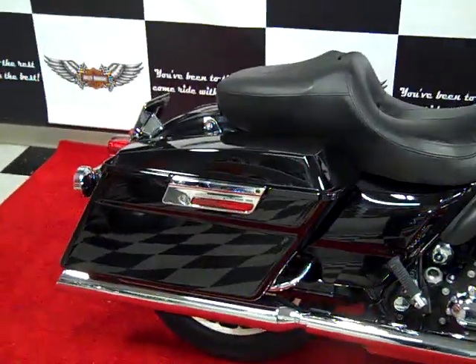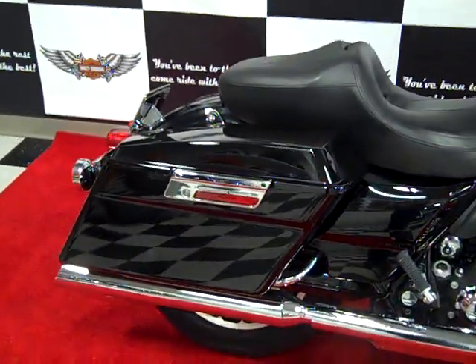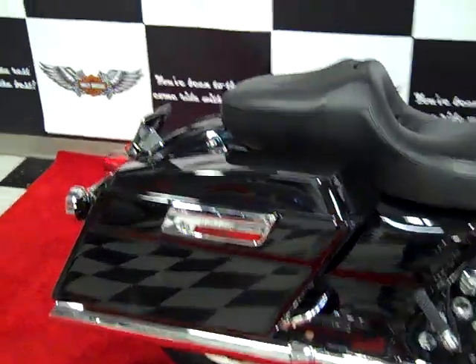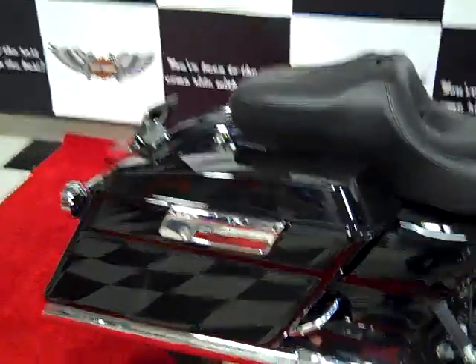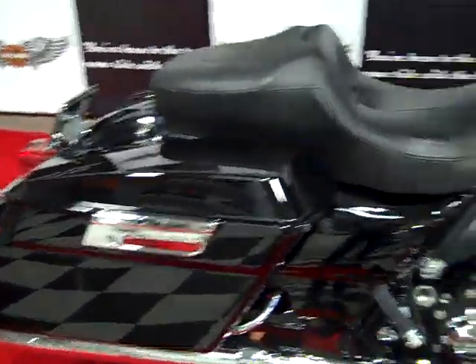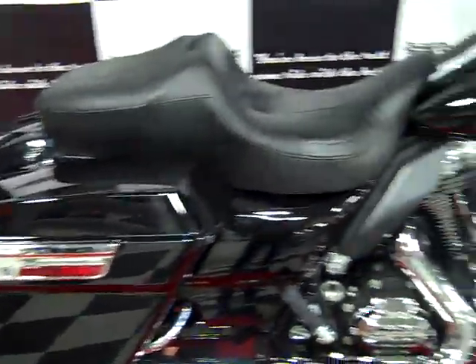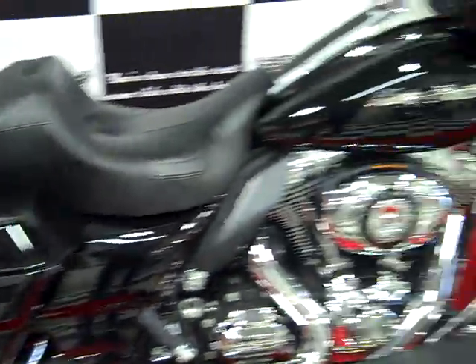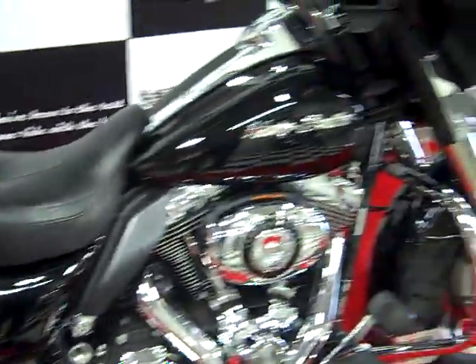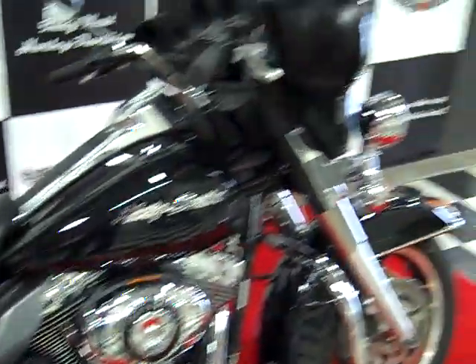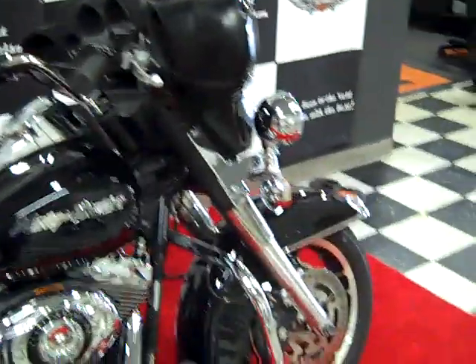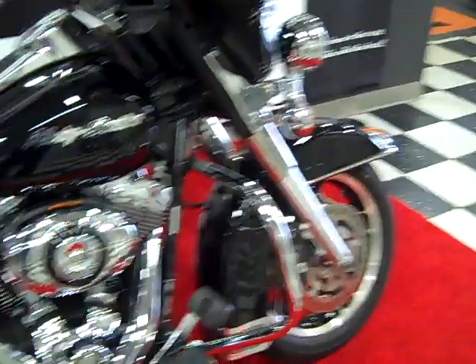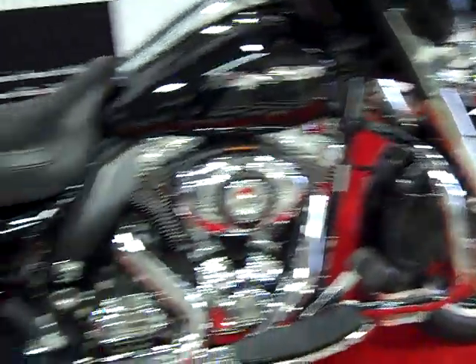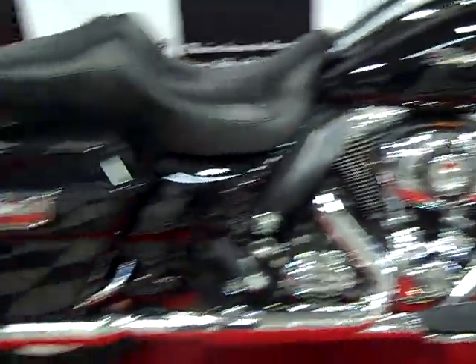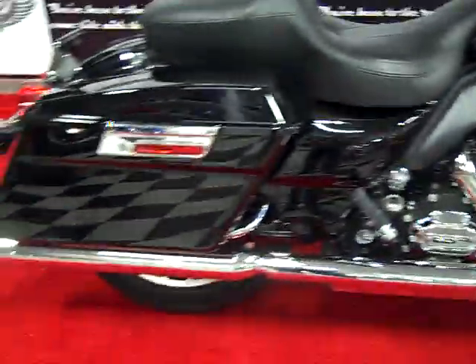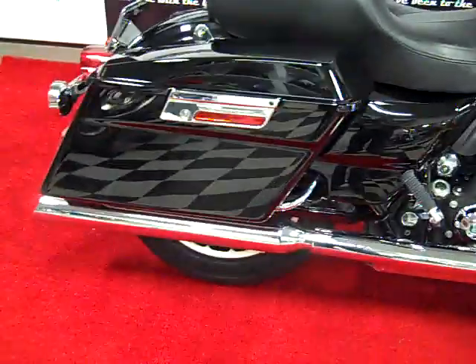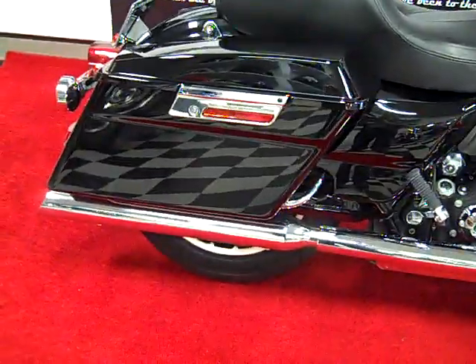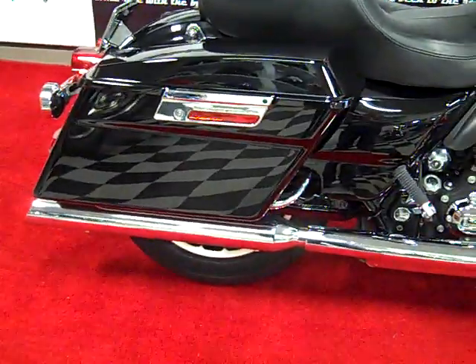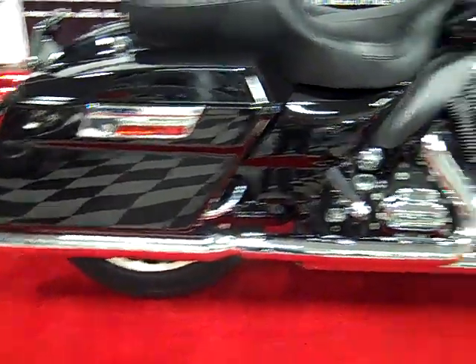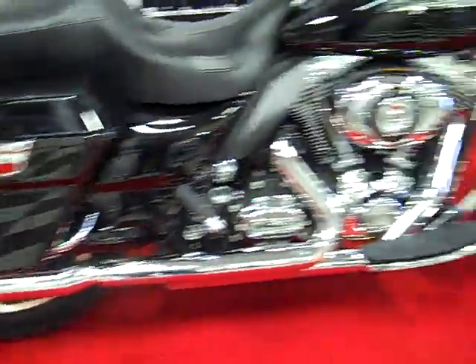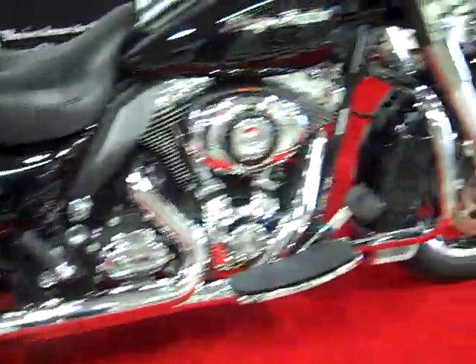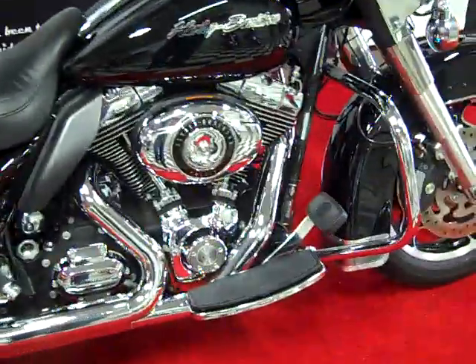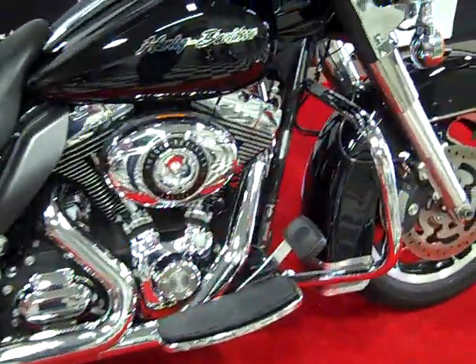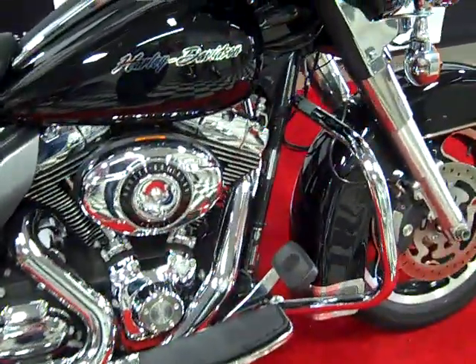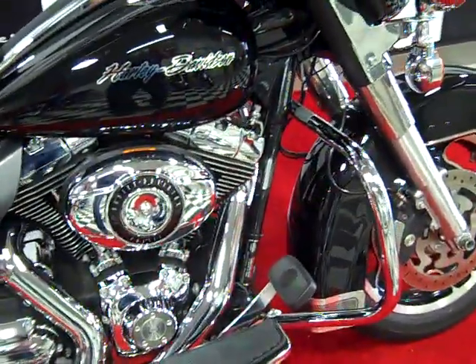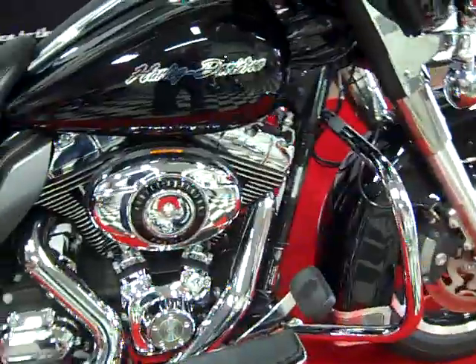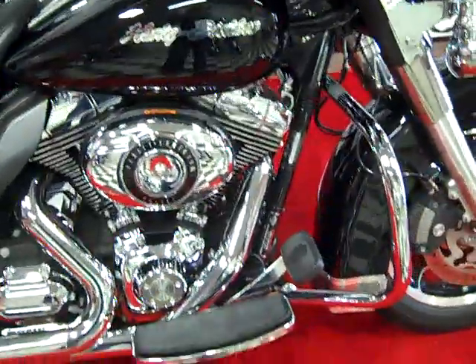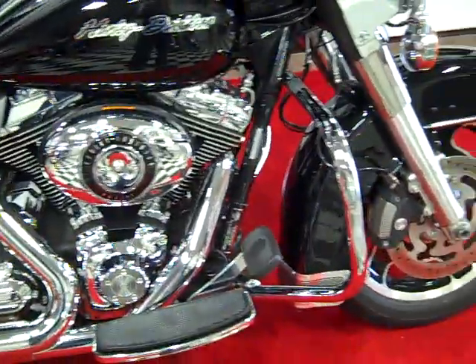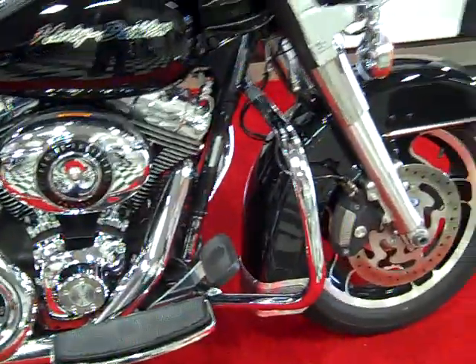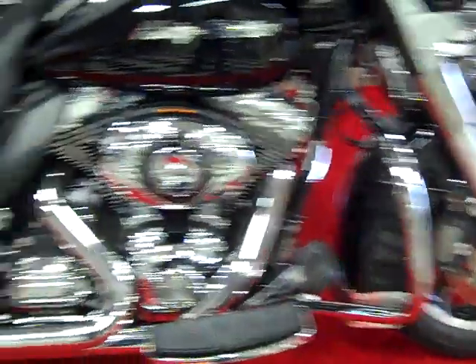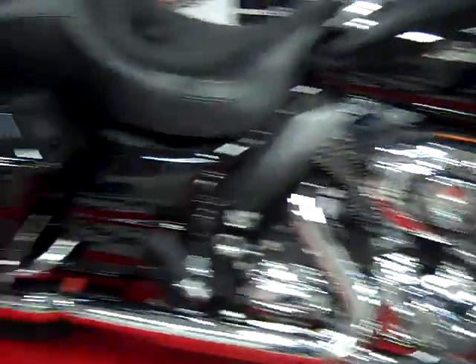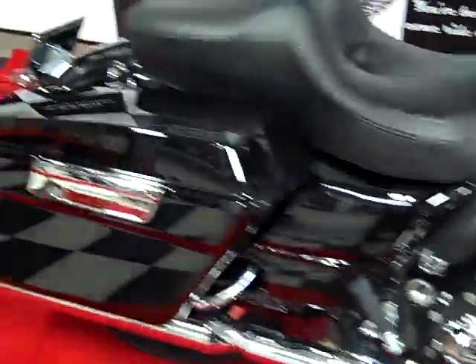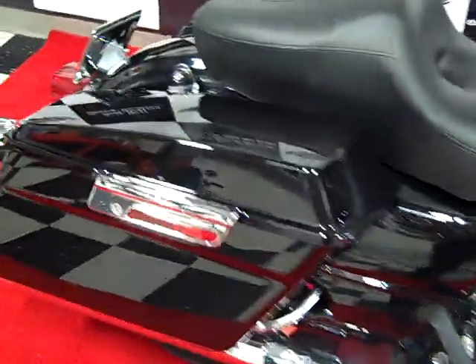We swapped all the sheet metal on it, so this is all brand new vivid black paint. There are some Rush slip-on mufflers. This bike has the six speed, 103 cubic inch motor, and an integrated oil cooler.